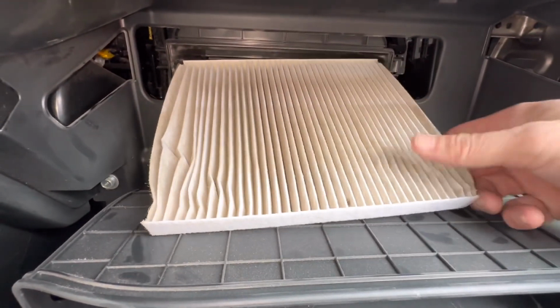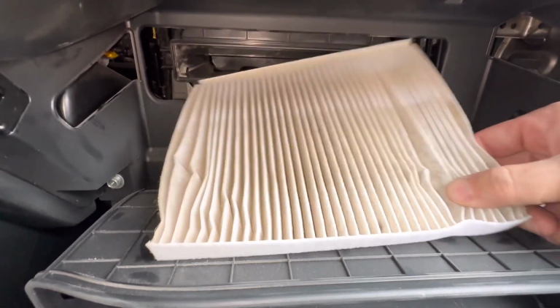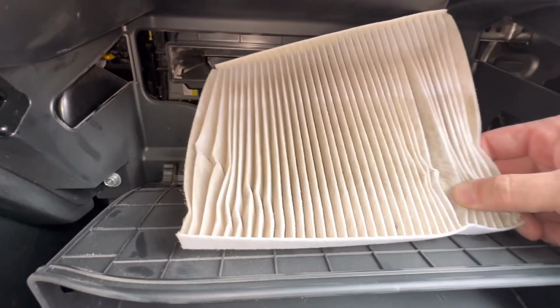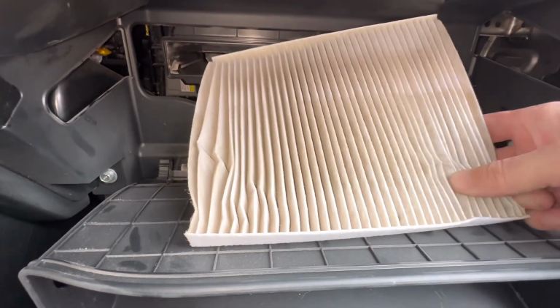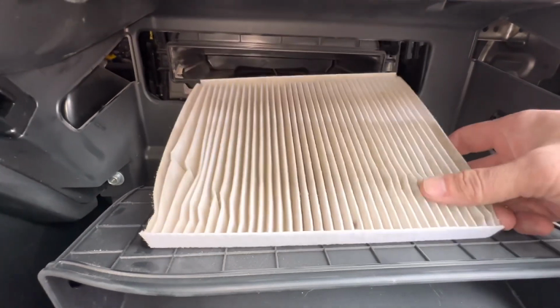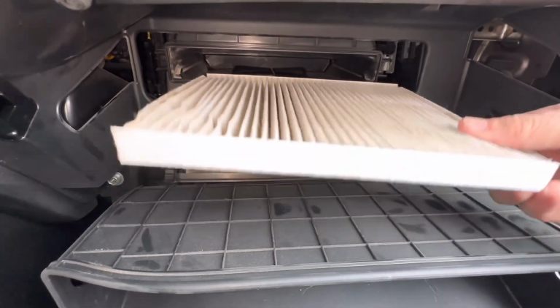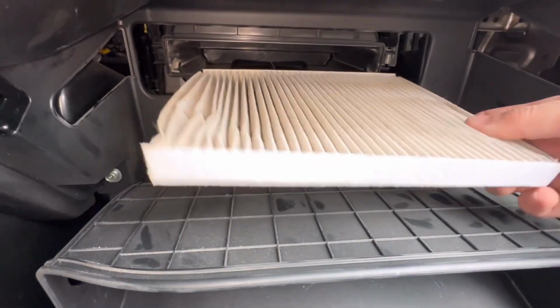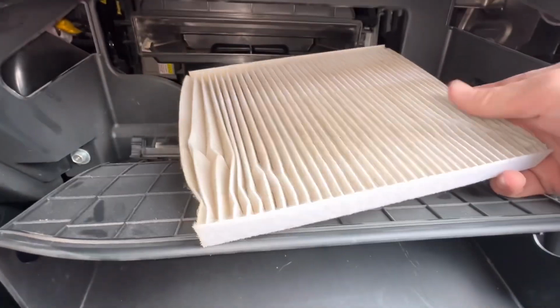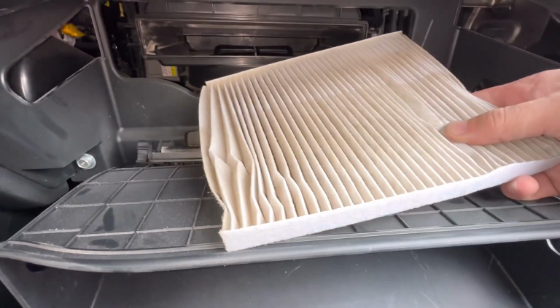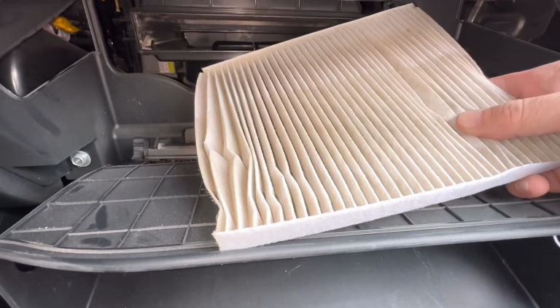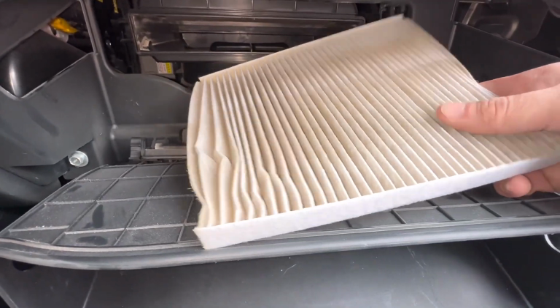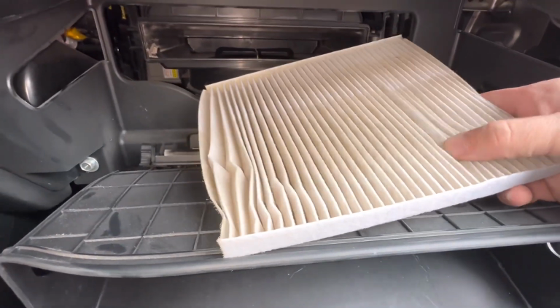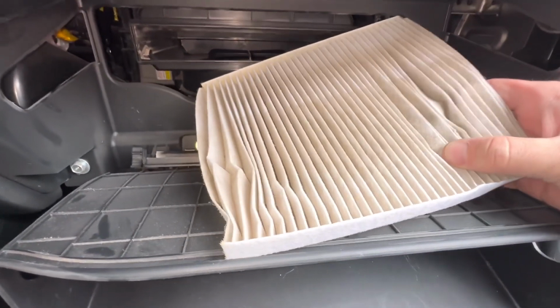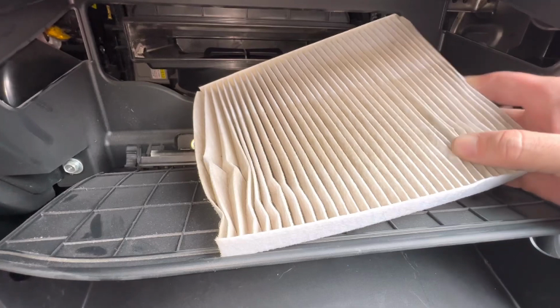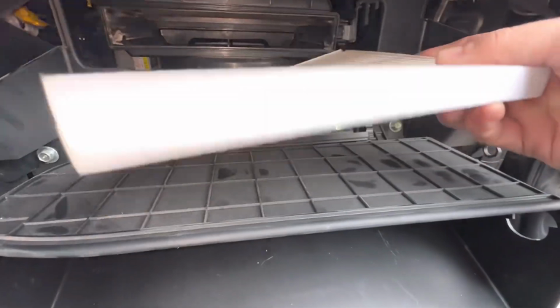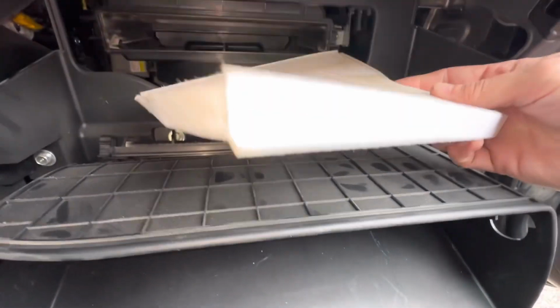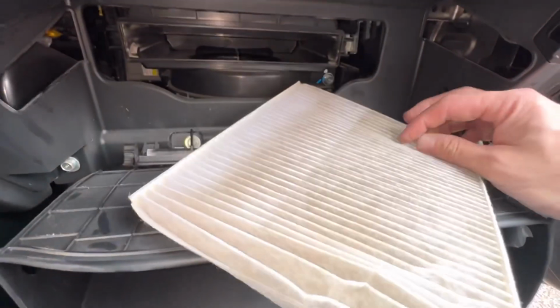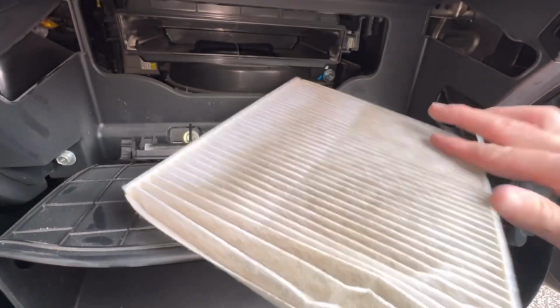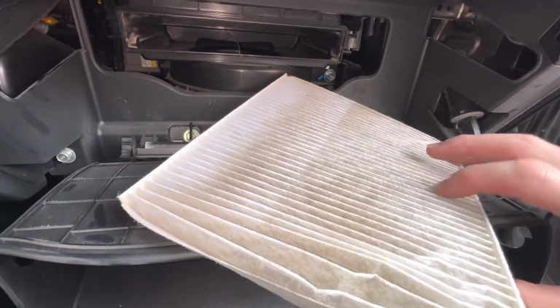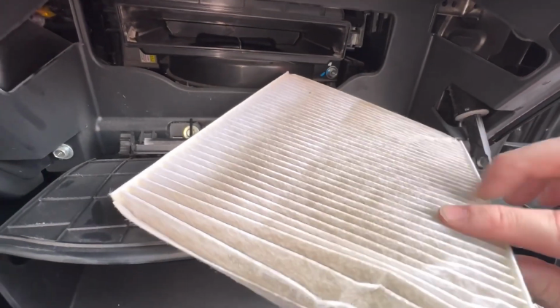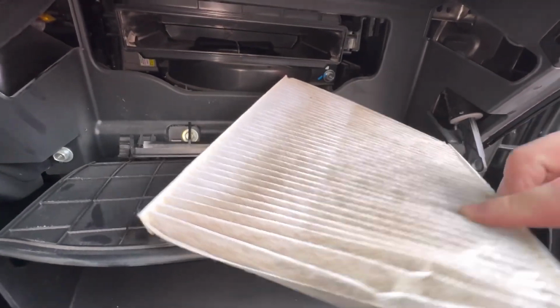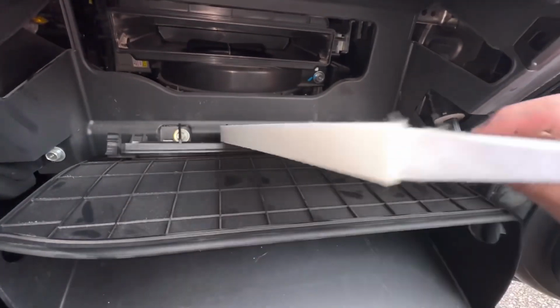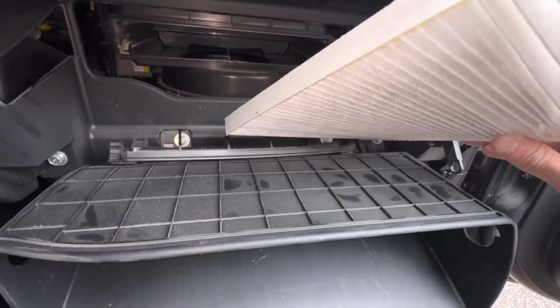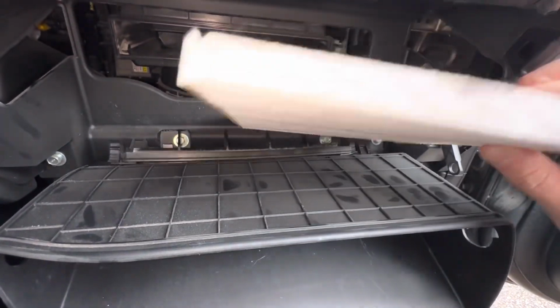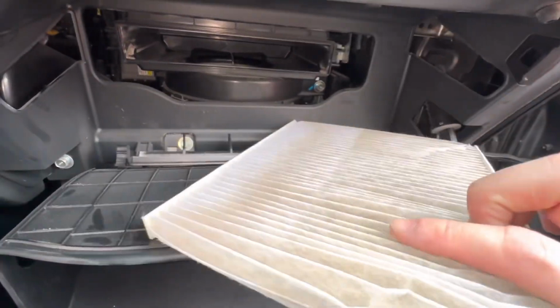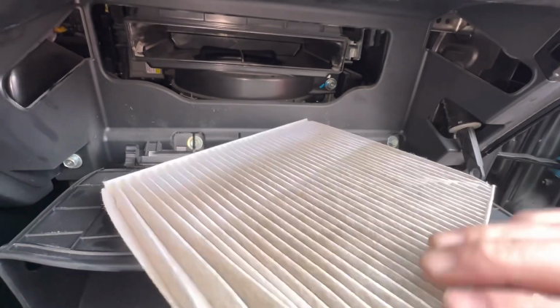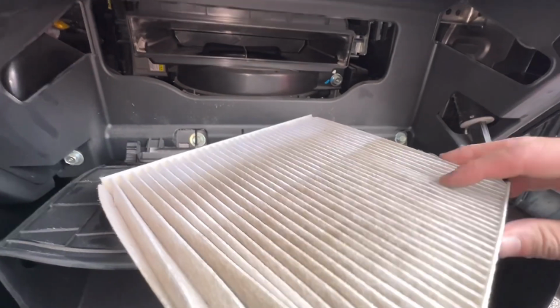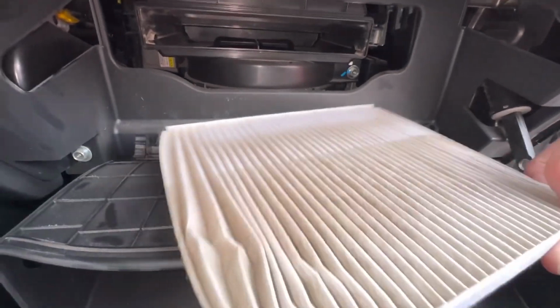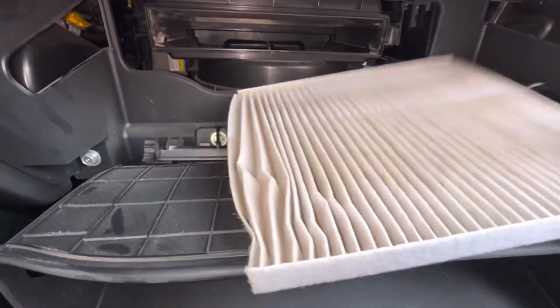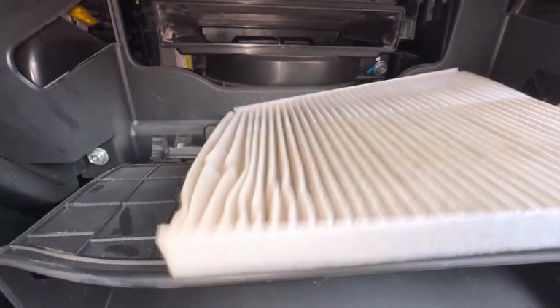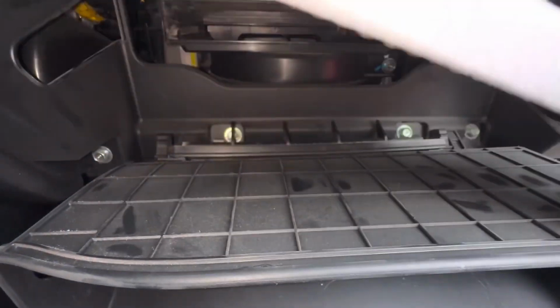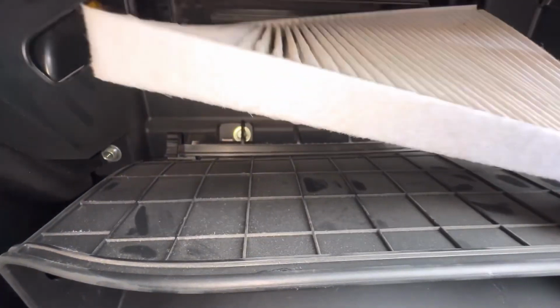This one's not too bad. I'm not going to recommend it to the customer — I'll let them know I checked it but this one is really clean. If you need one, I'm going to leave a link in the description box for the part number and a link to Amazon if you want to get a filter.